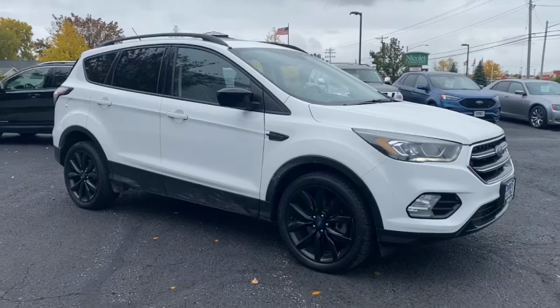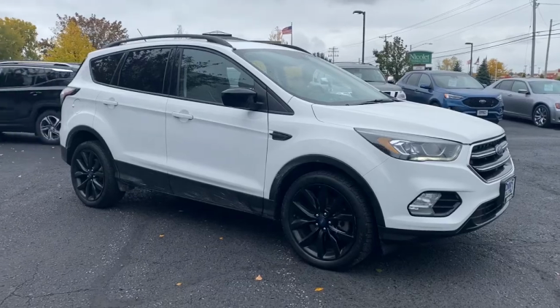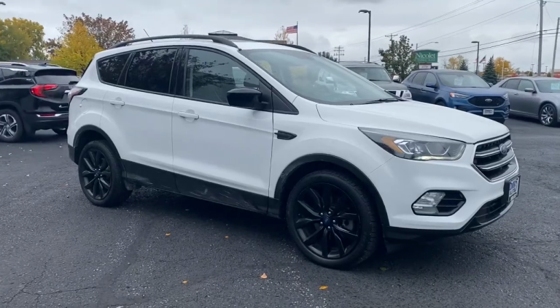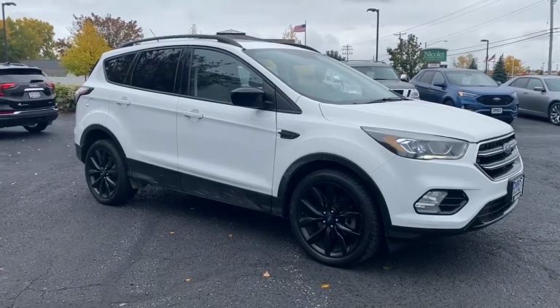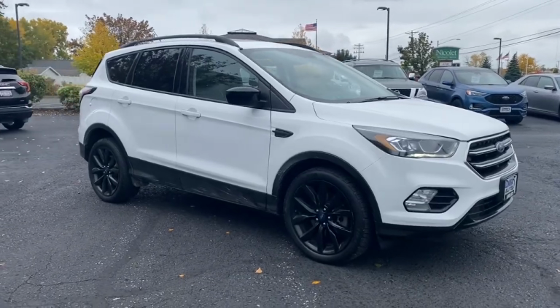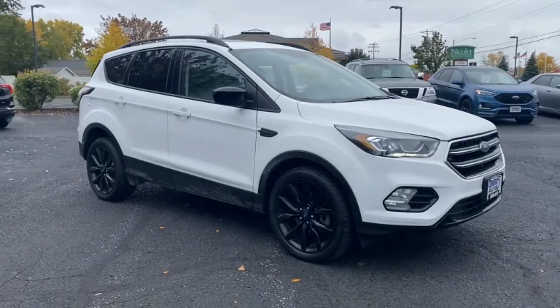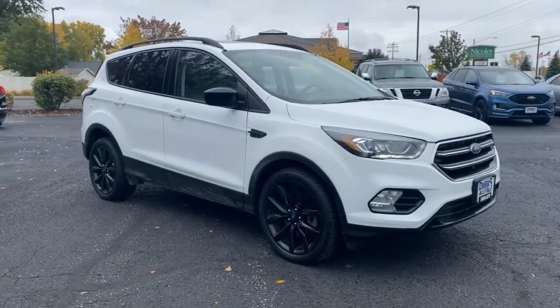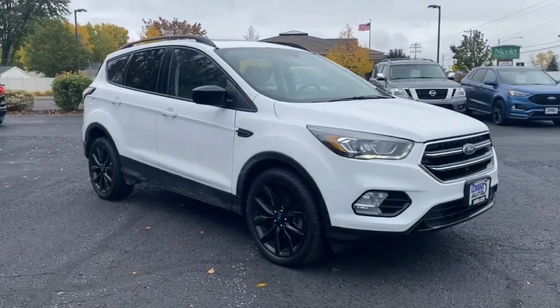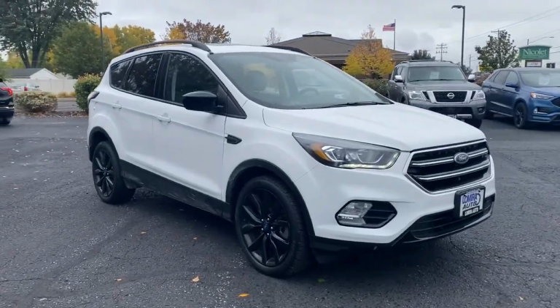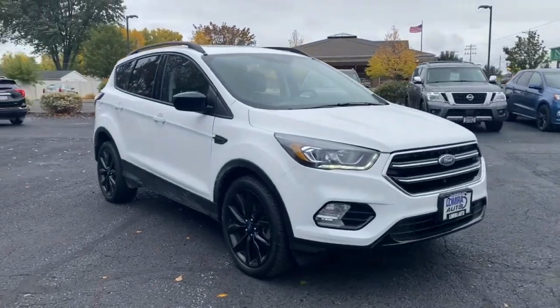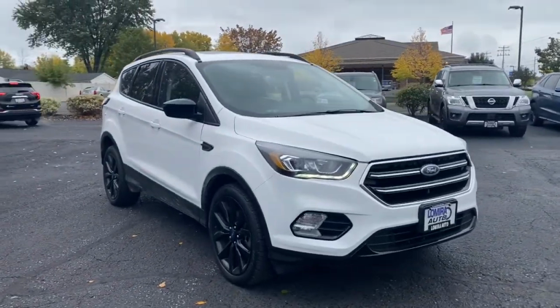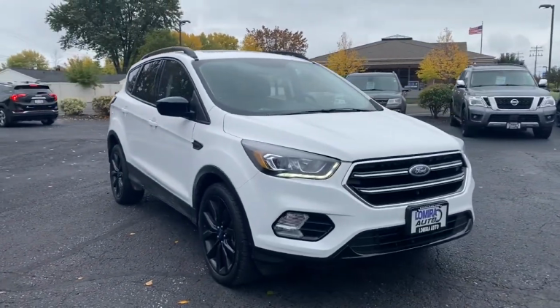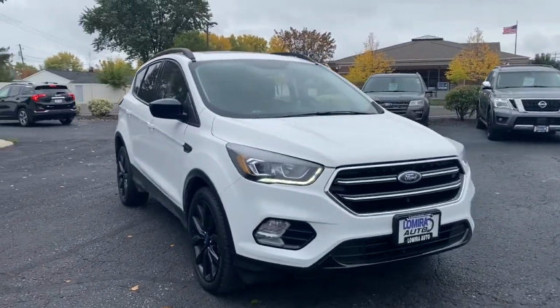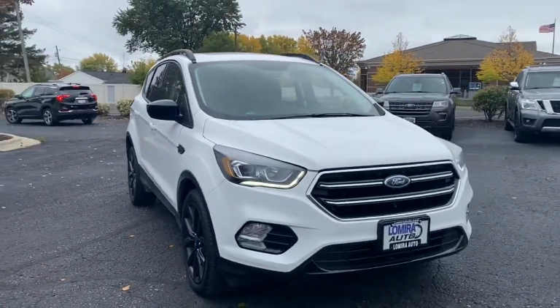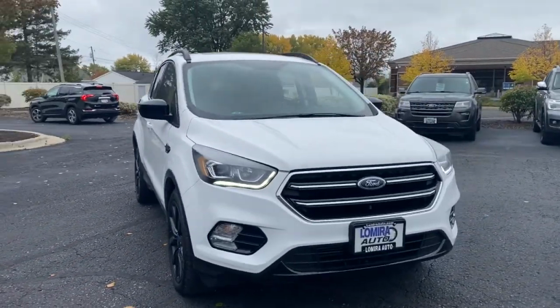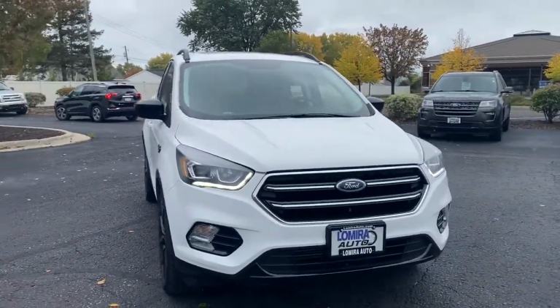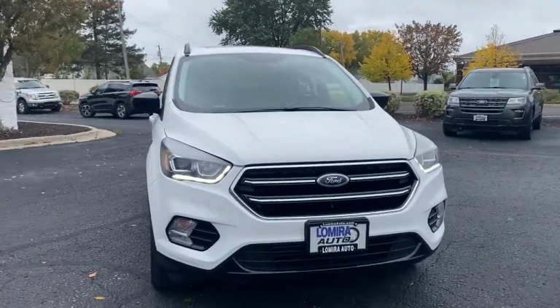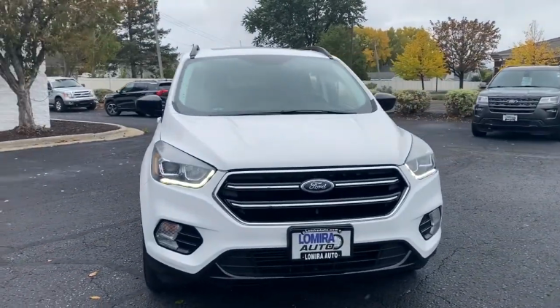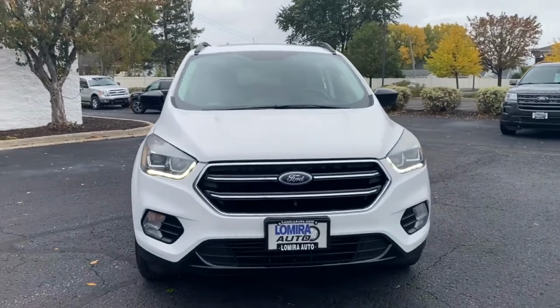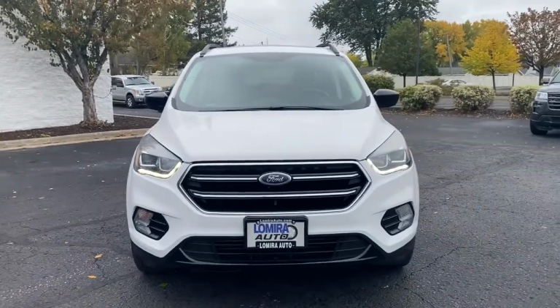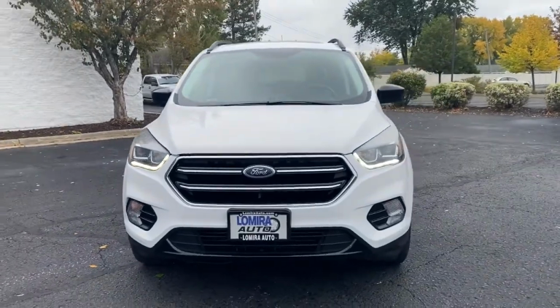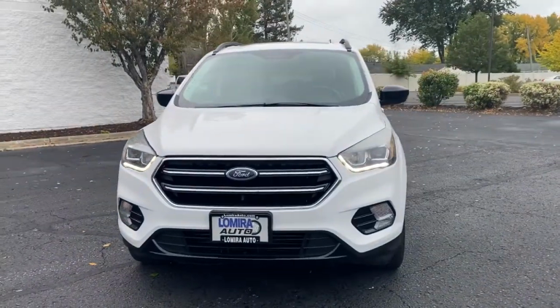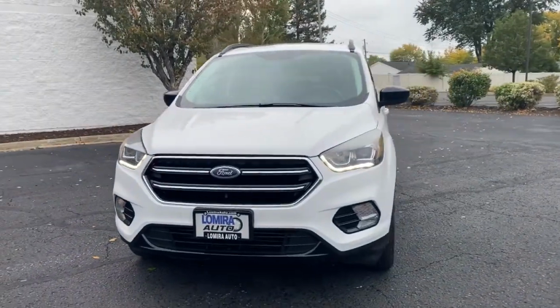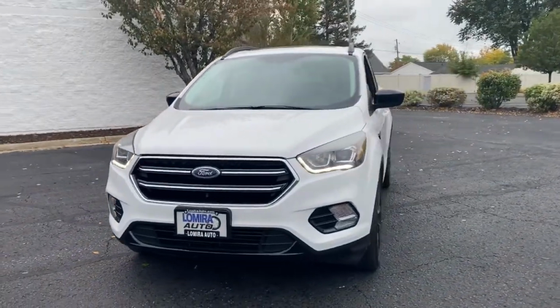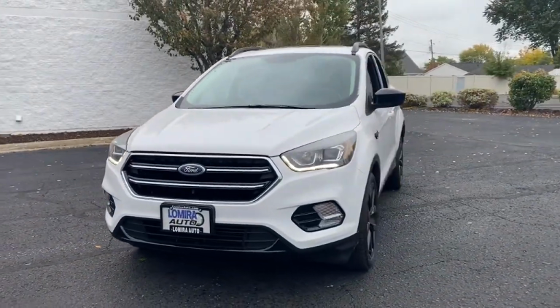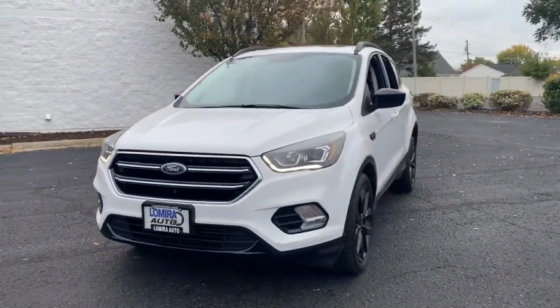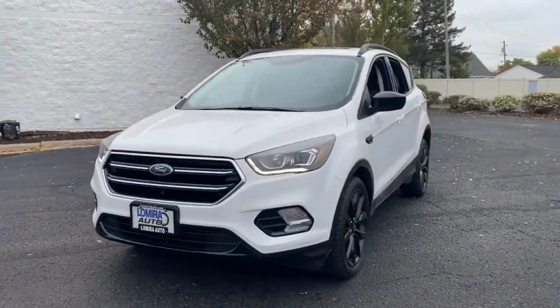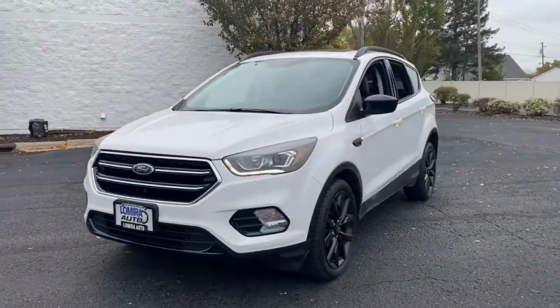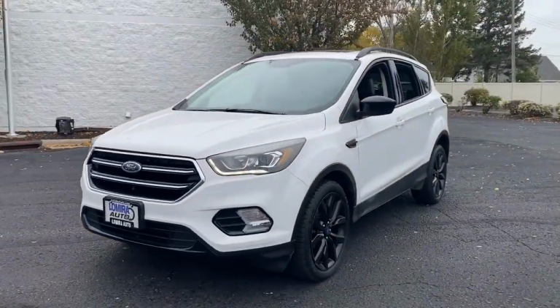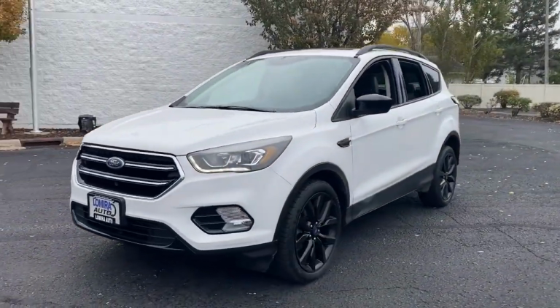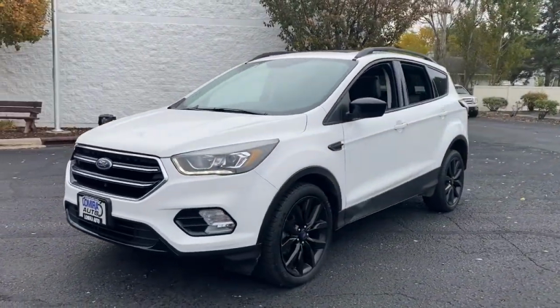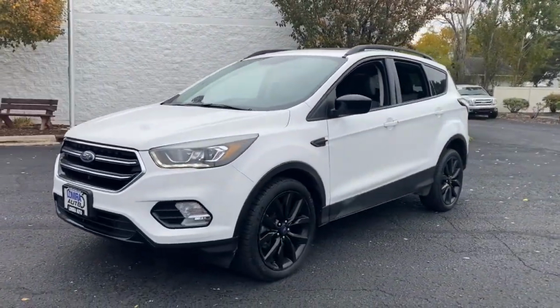Hop into the 2017 Ford Escape. With less than 100,000 miles on the odometer, this vehicle provides excellent value.